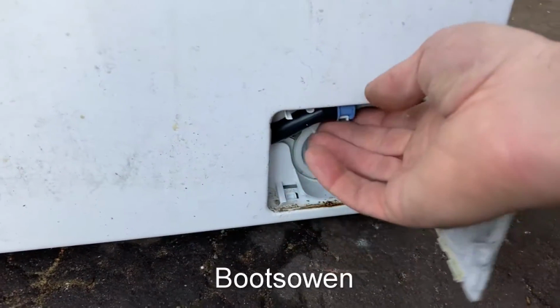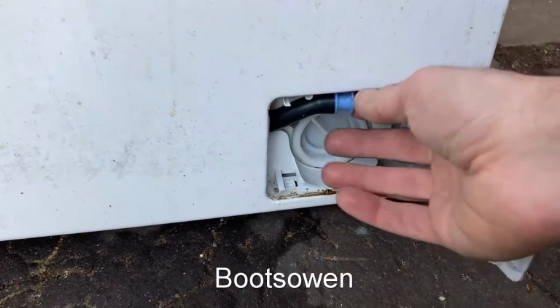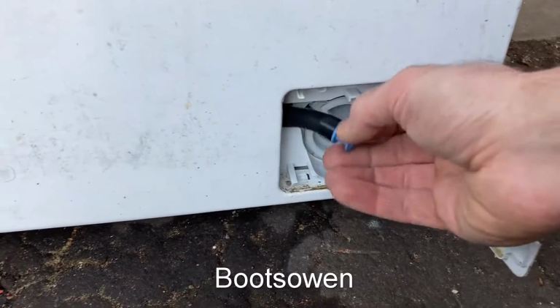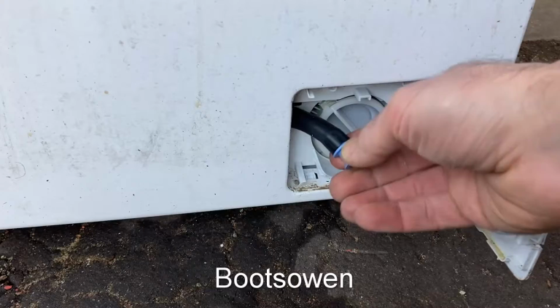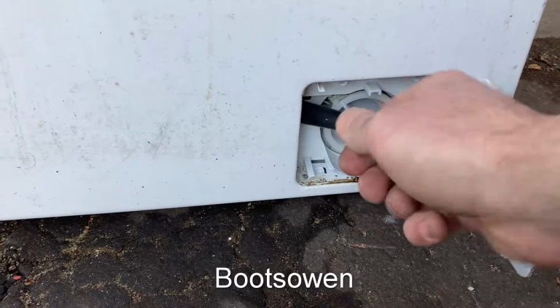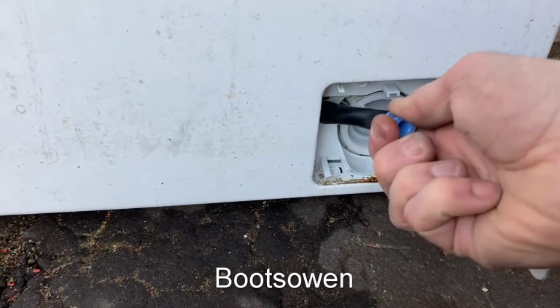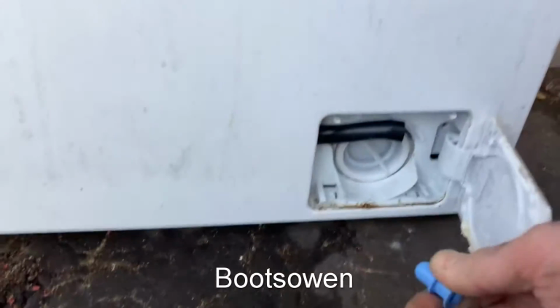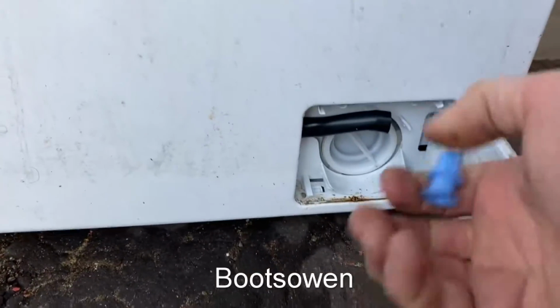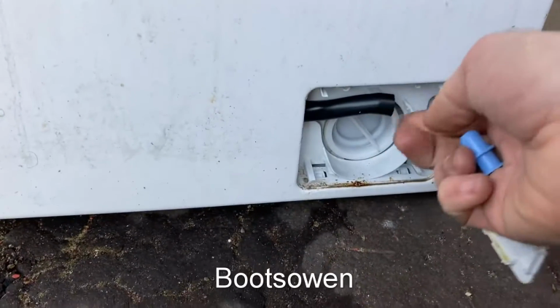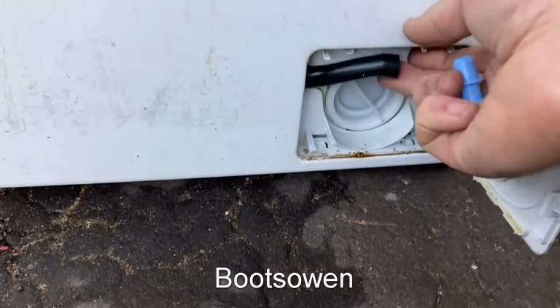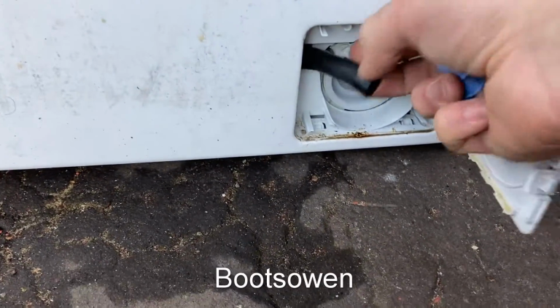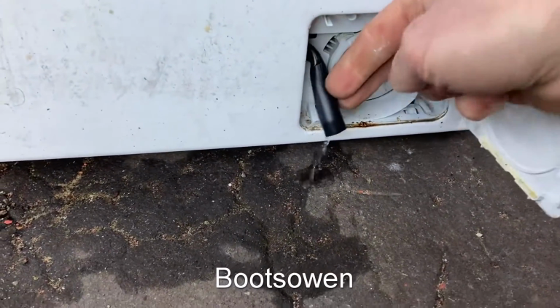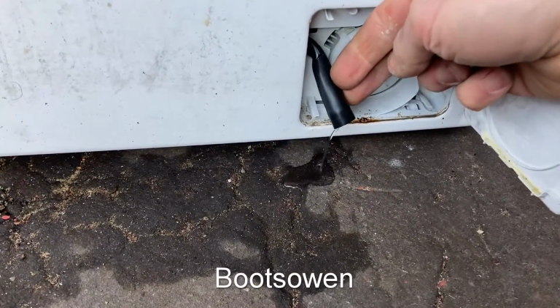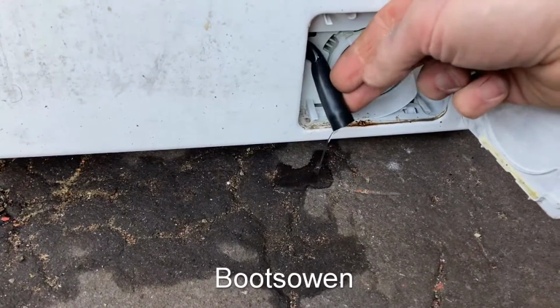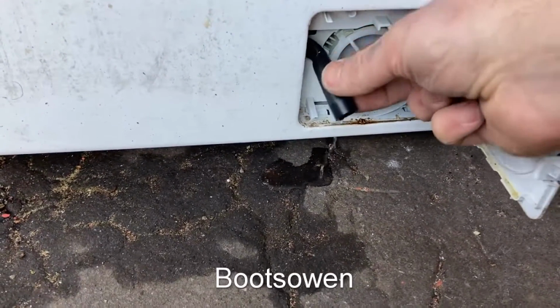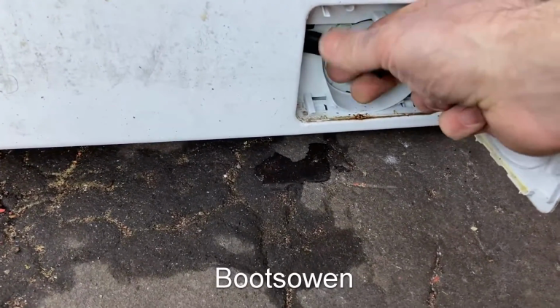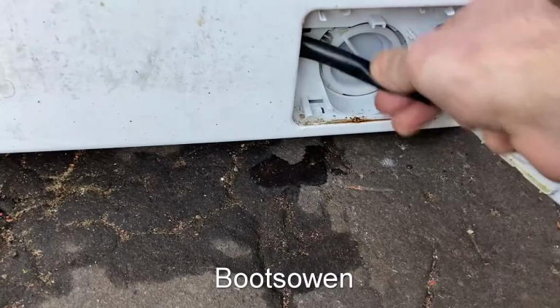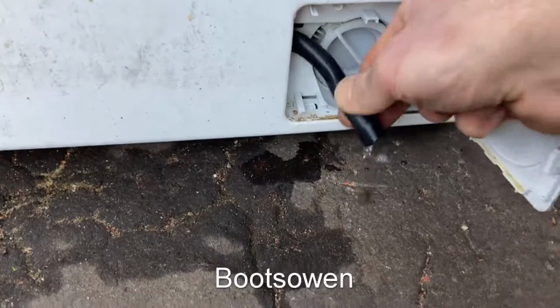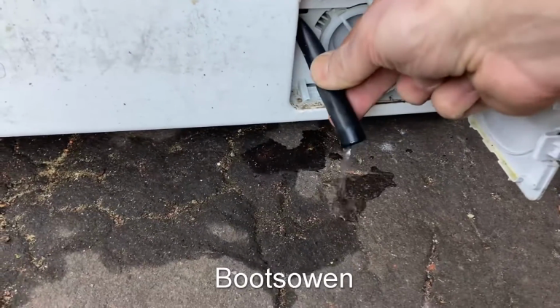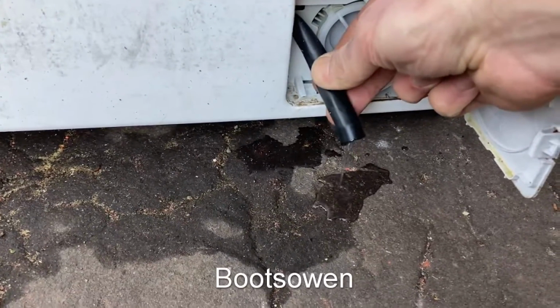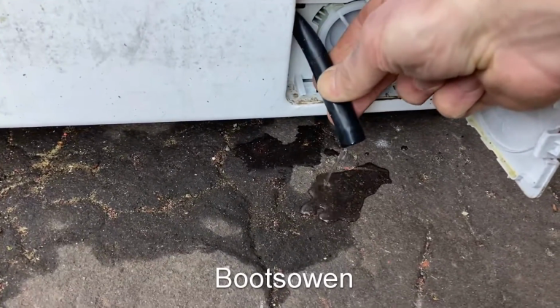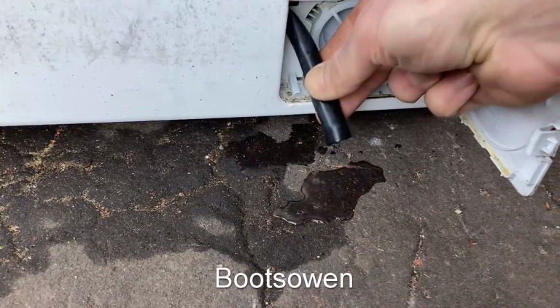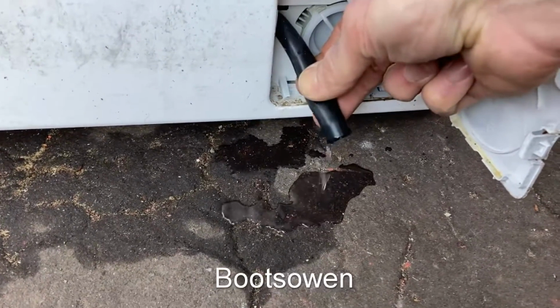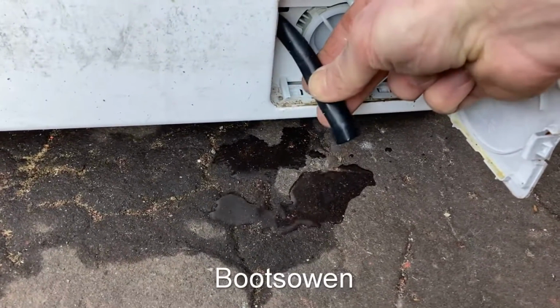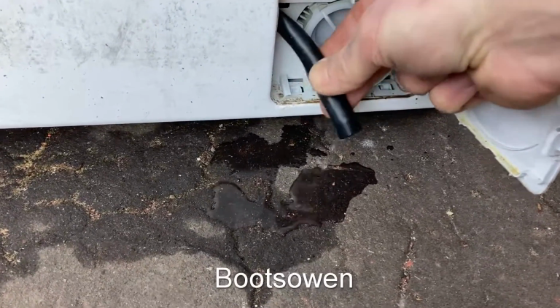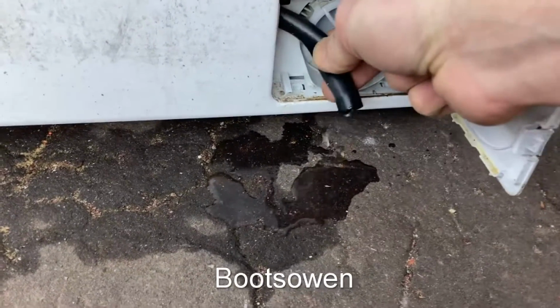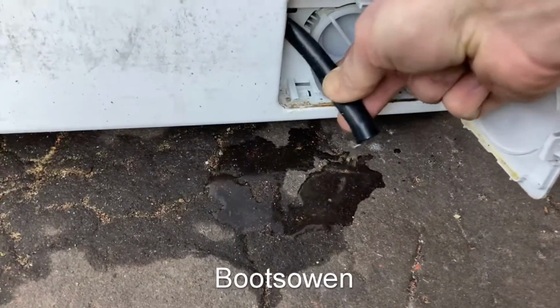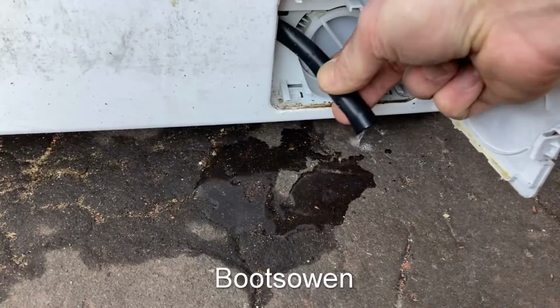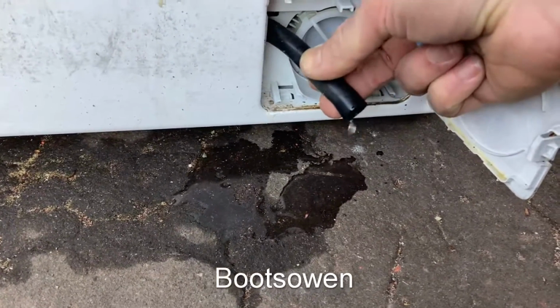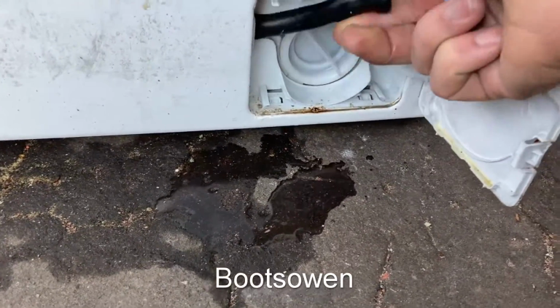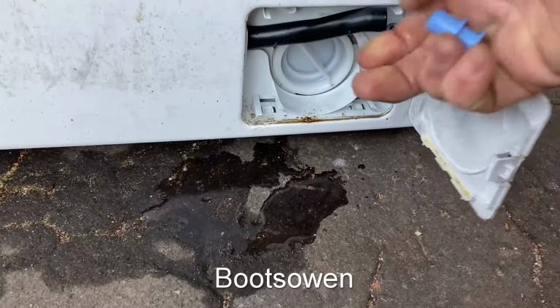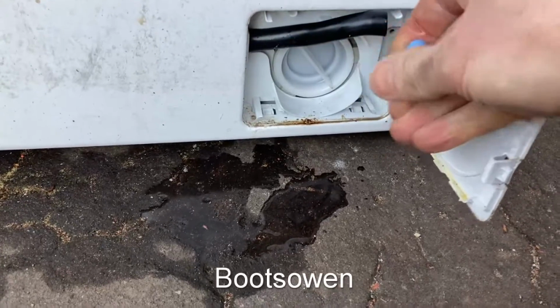Within, there's a hose. You can pull out that plug and if there's water in there, it should drain out. It may not have any water in it or the hose may be blocked. There's only a little bit coming out here. Sometimes these hoses get blocked.